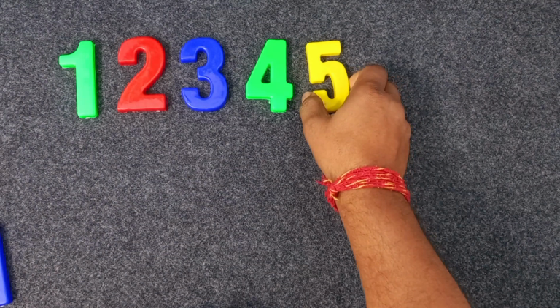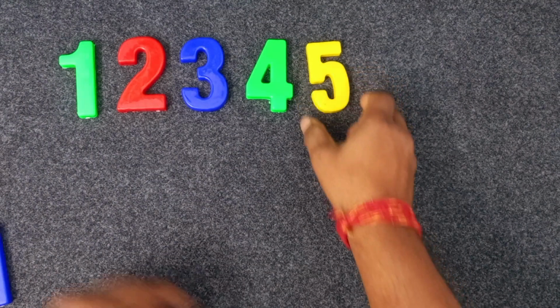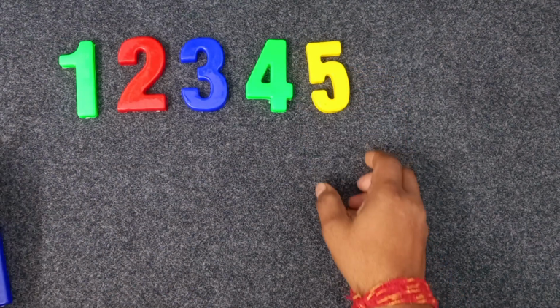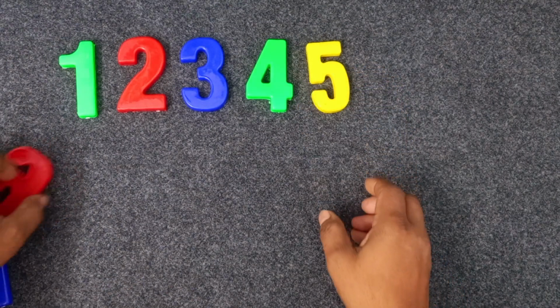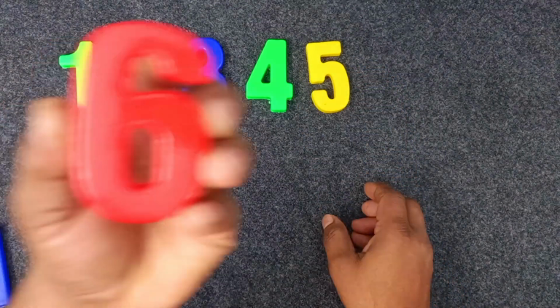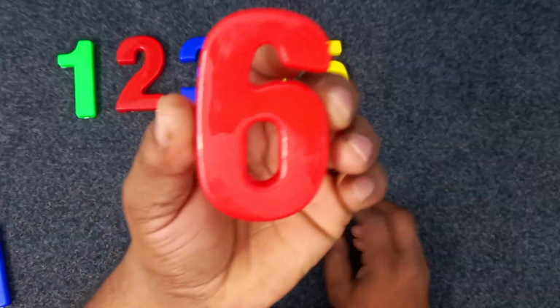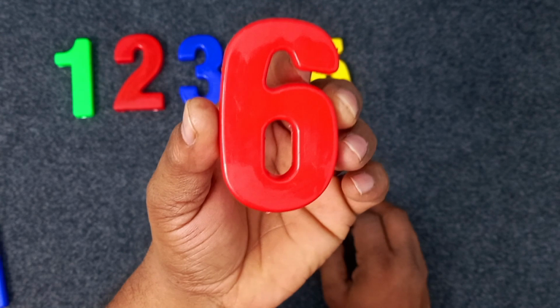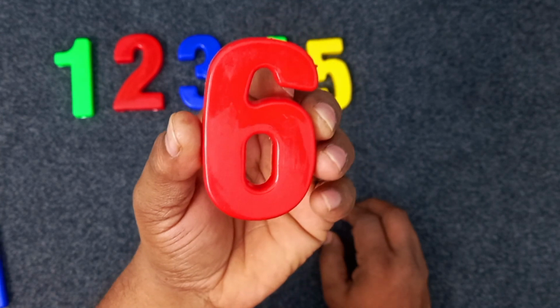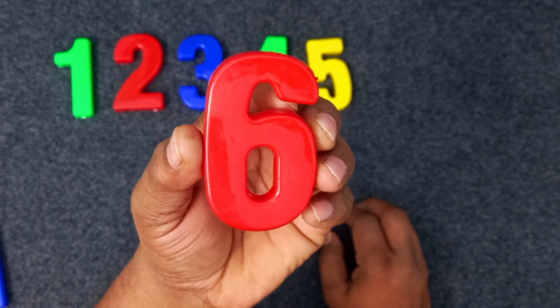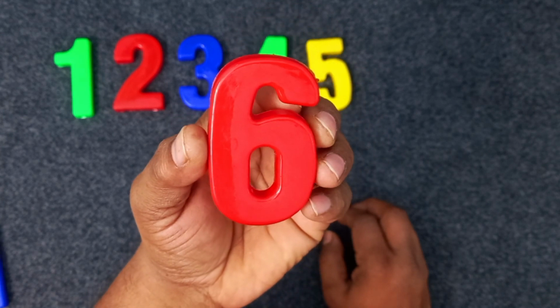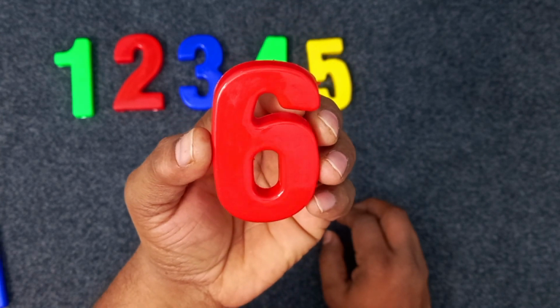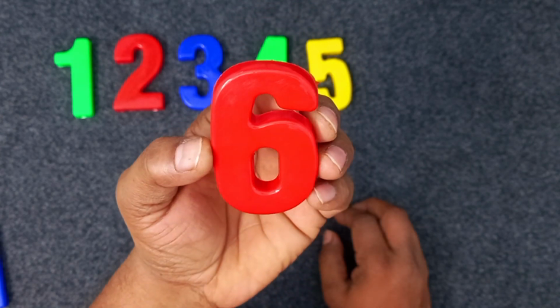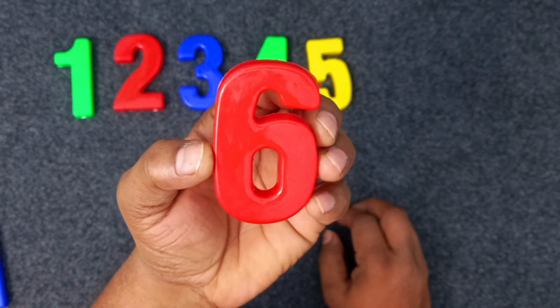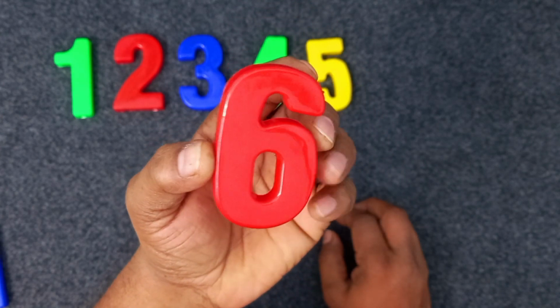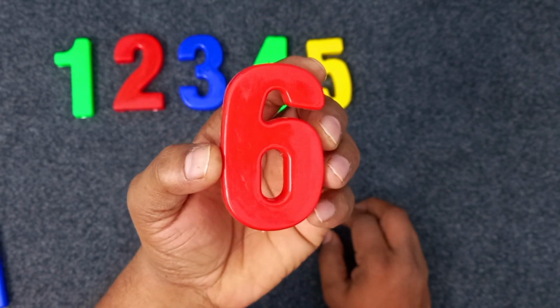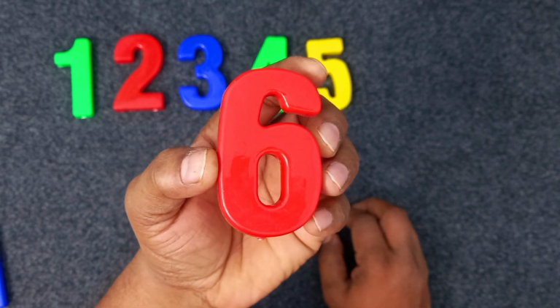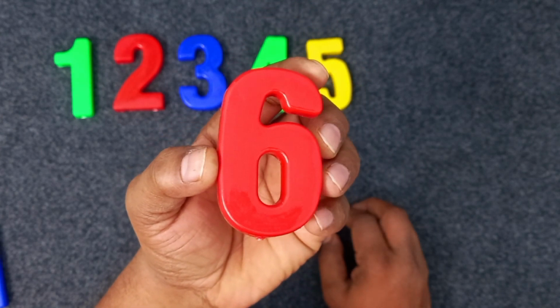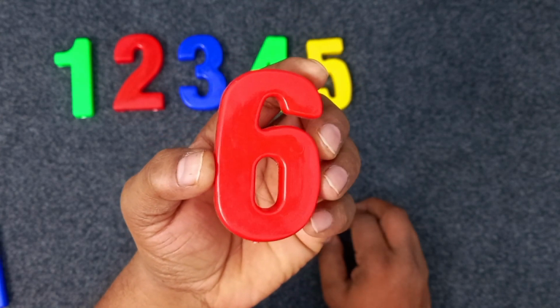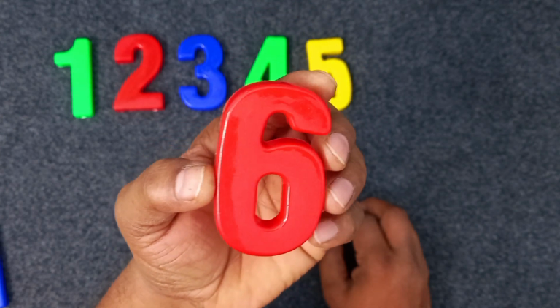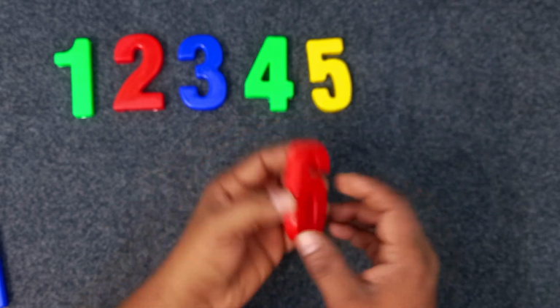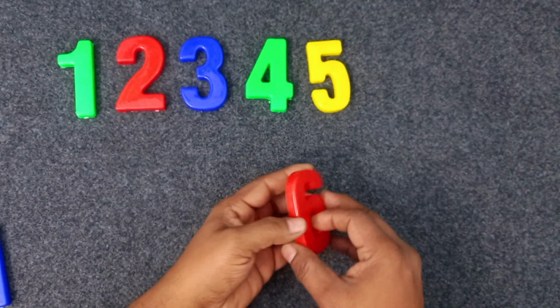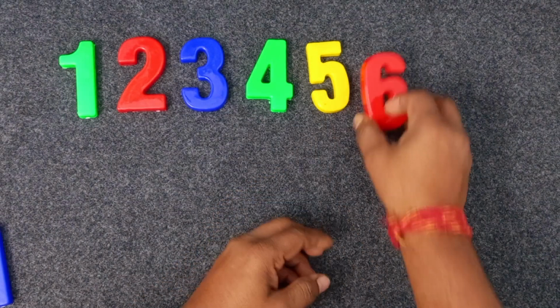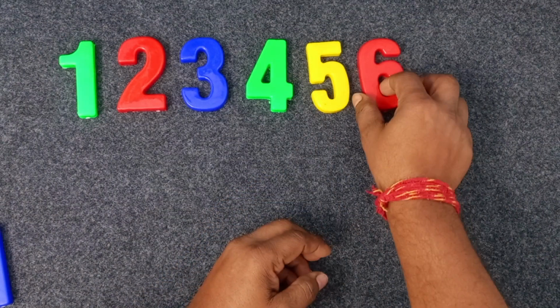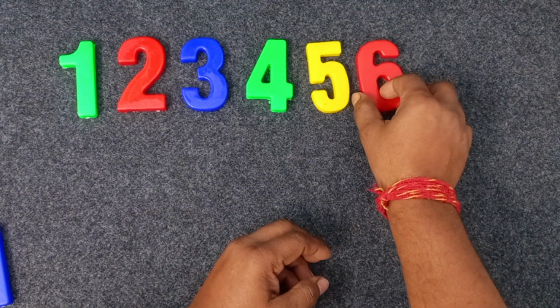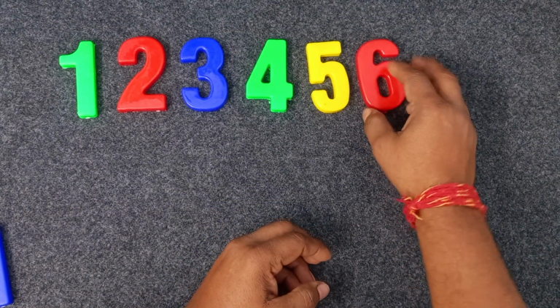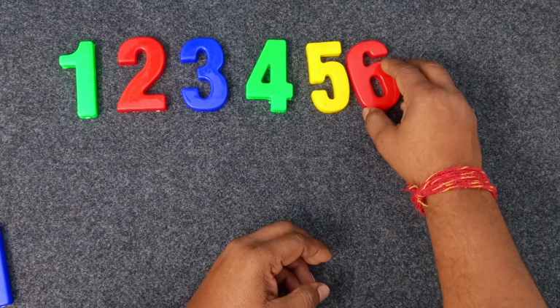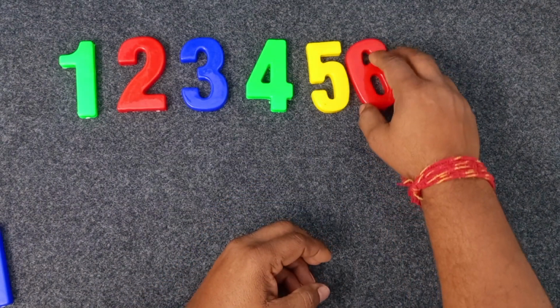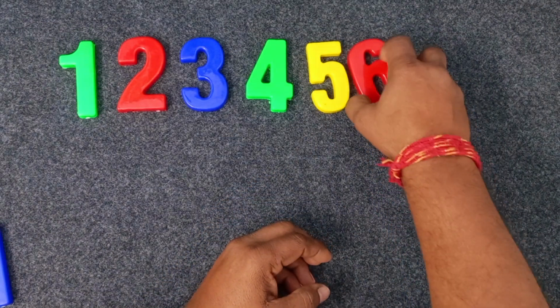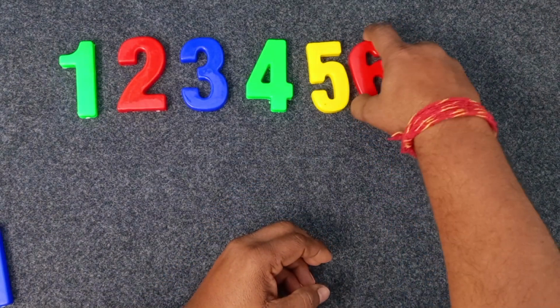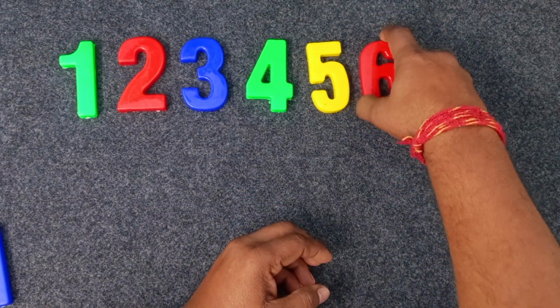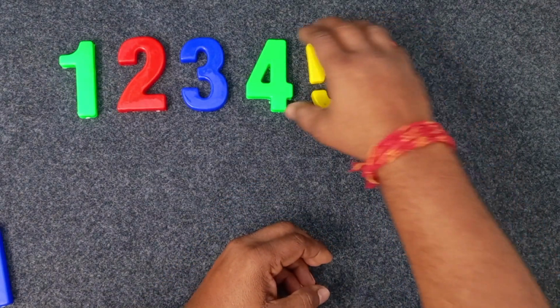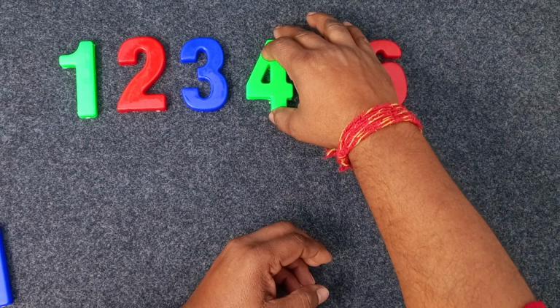Red. Six color. Red color. Six. Red color. Six. Red color. Six.